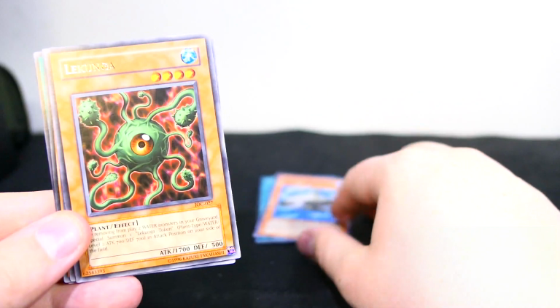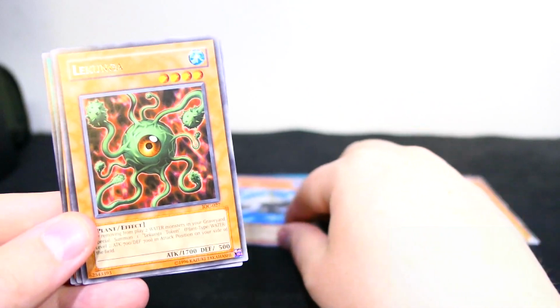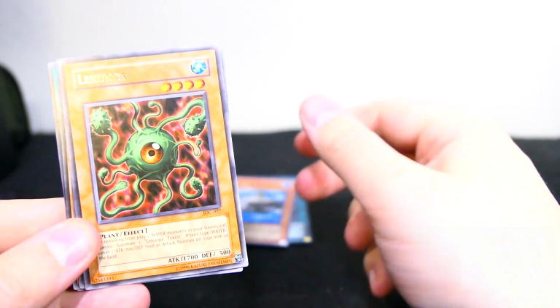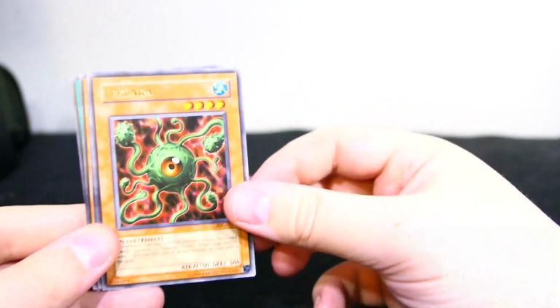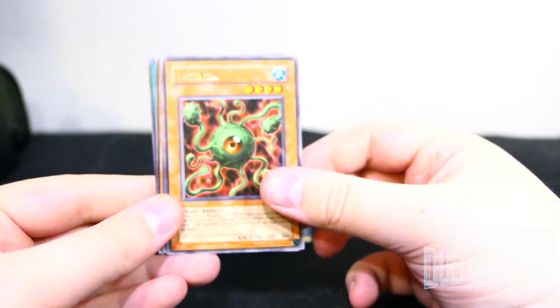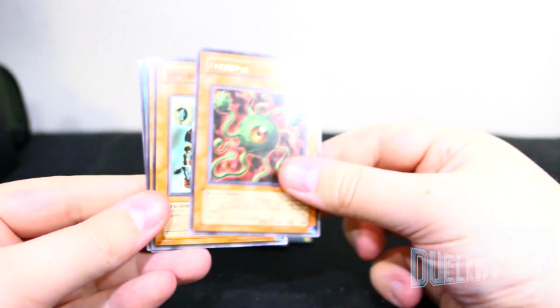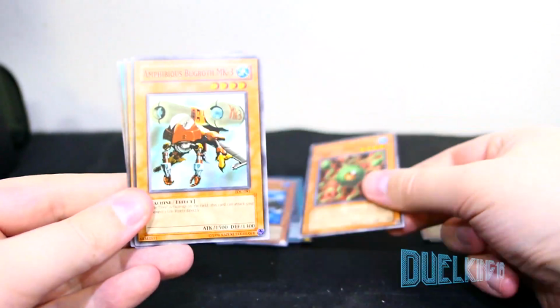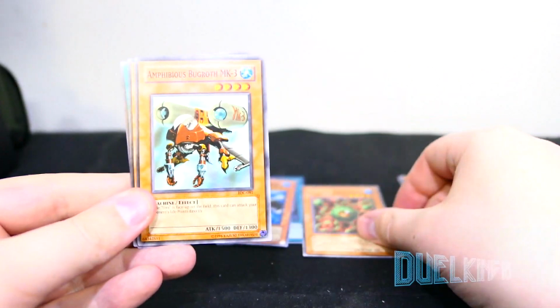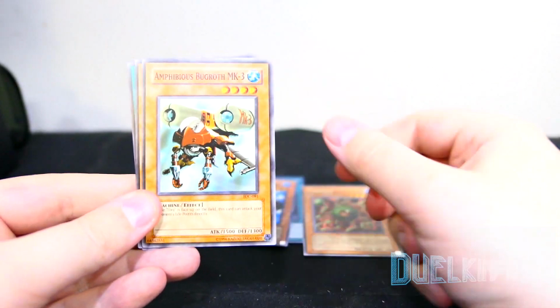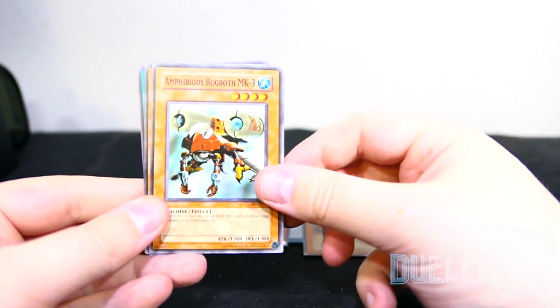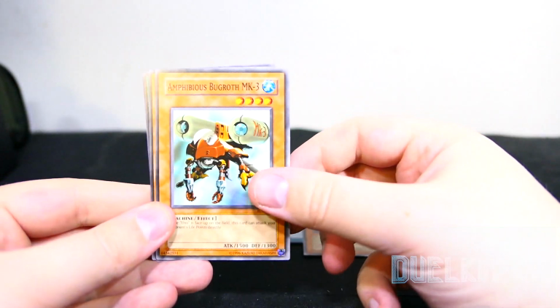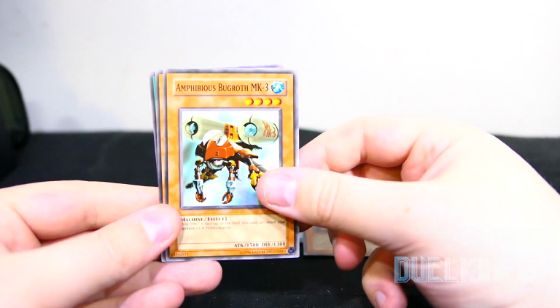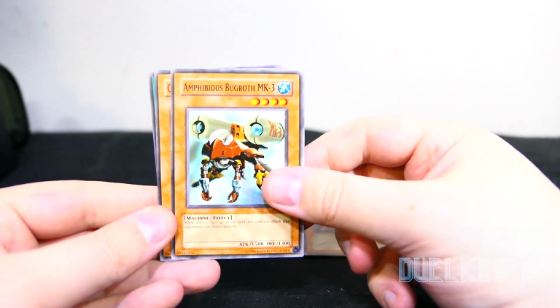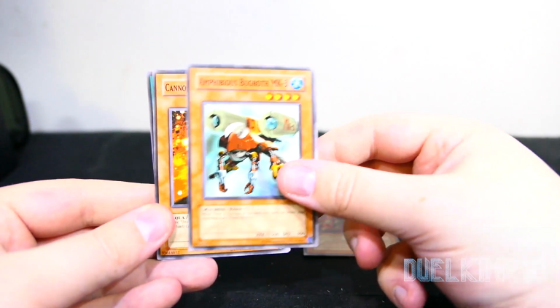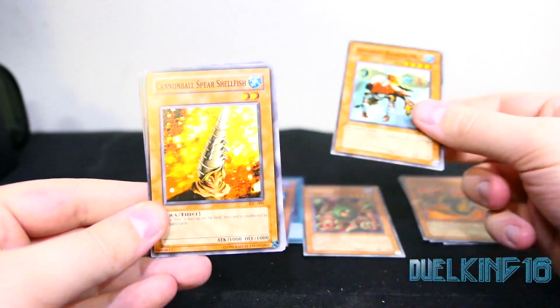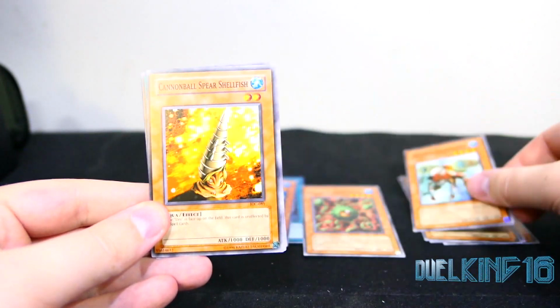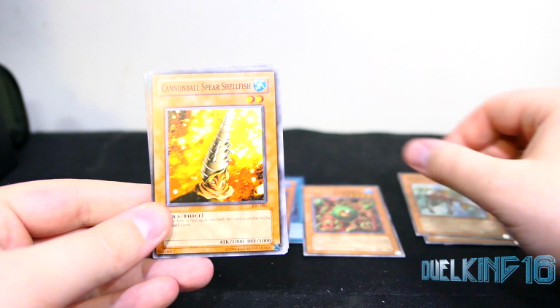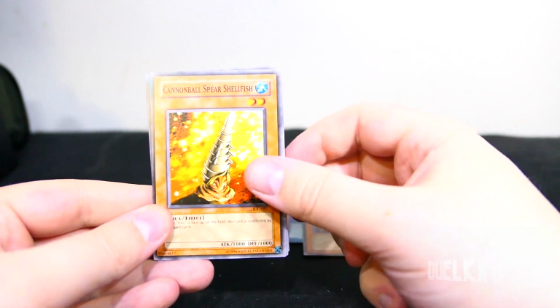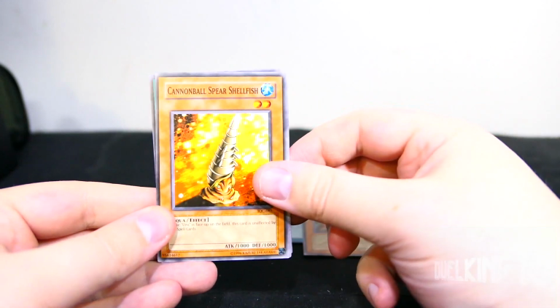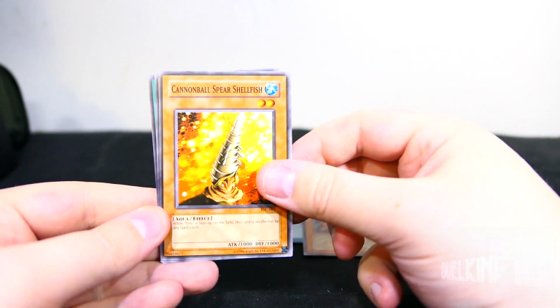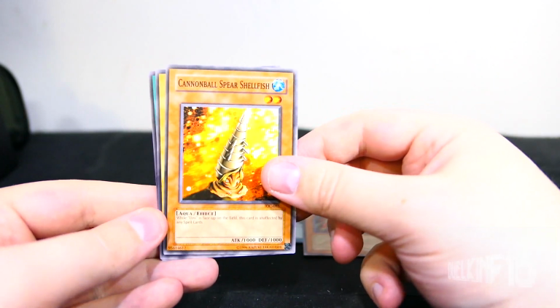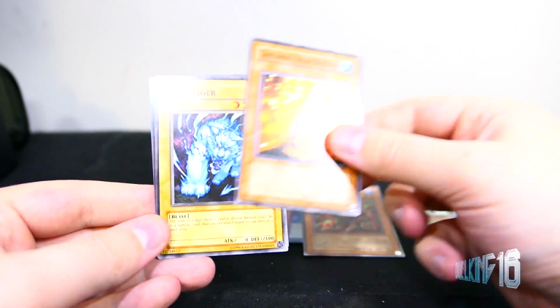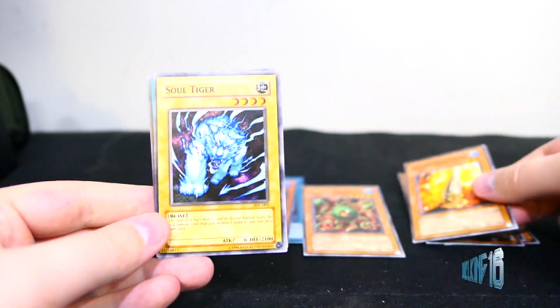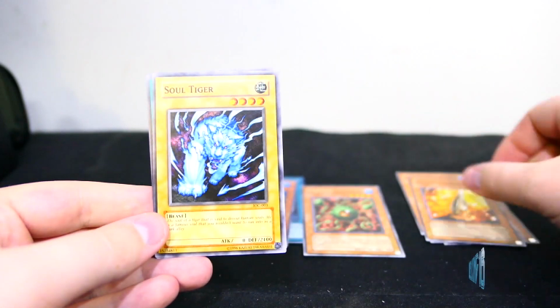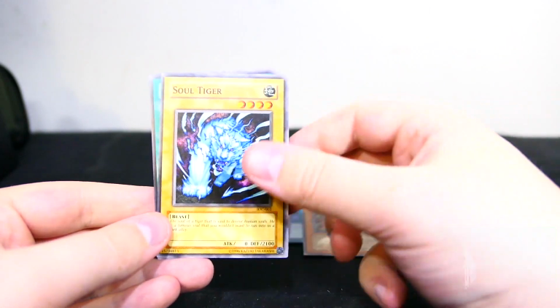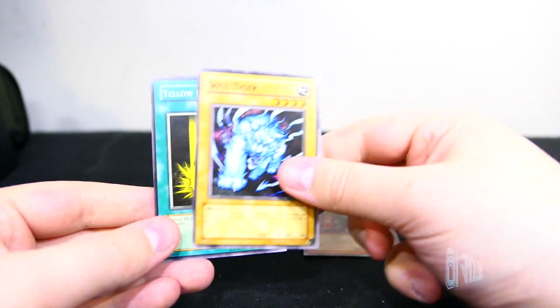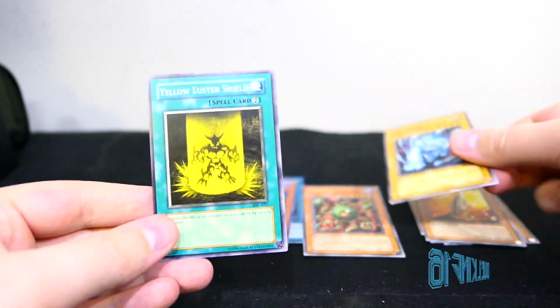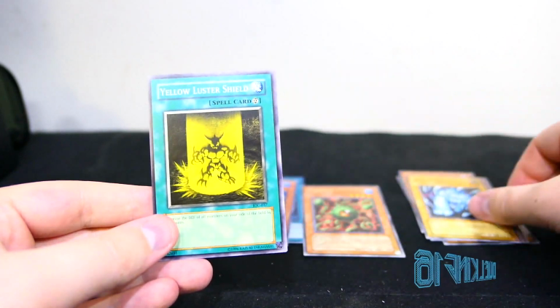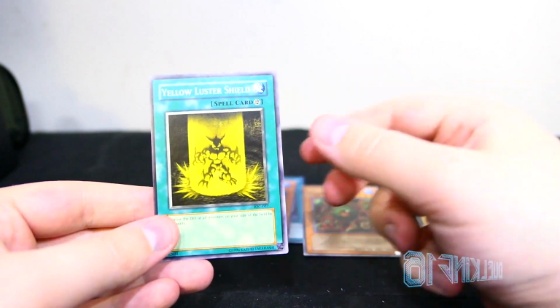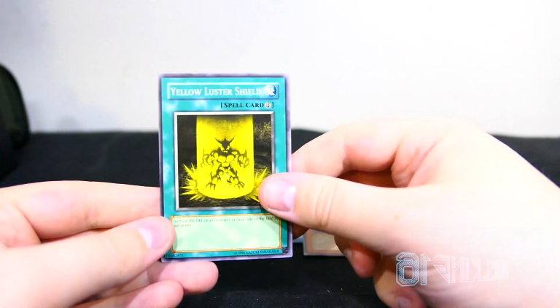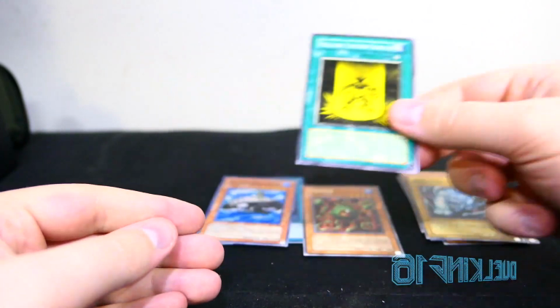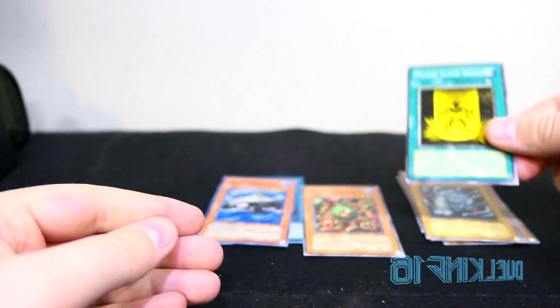Lakunga, Amphibious Bugroth MK-3, Cannonball Spear Shellfish, Soul Tiger, and Yellow Luster Shield.